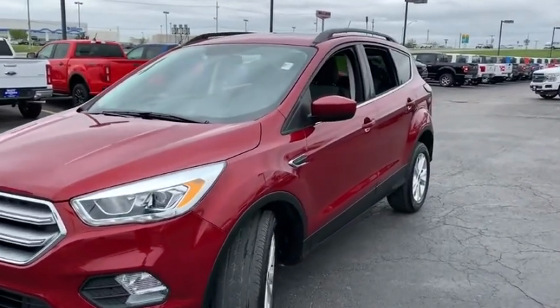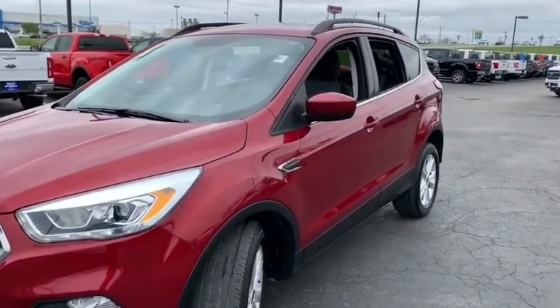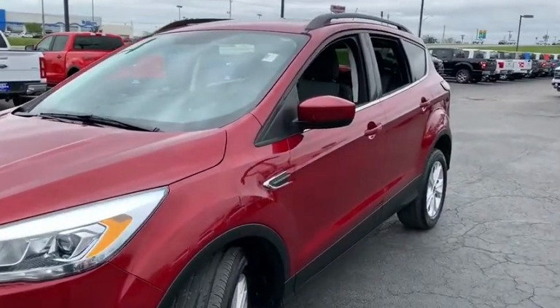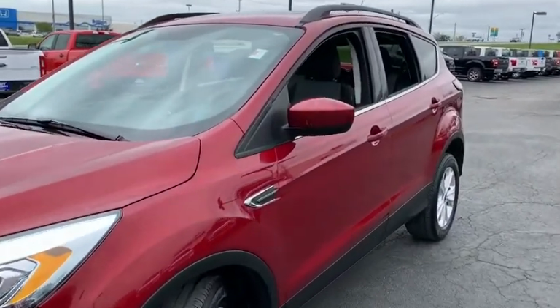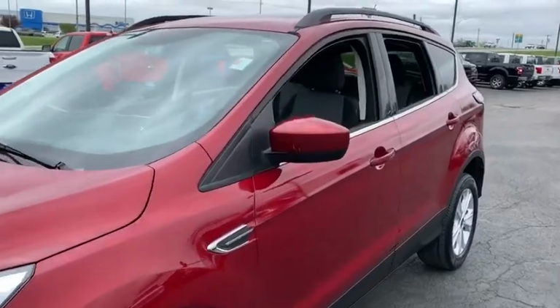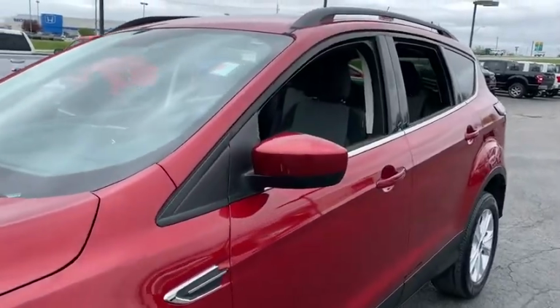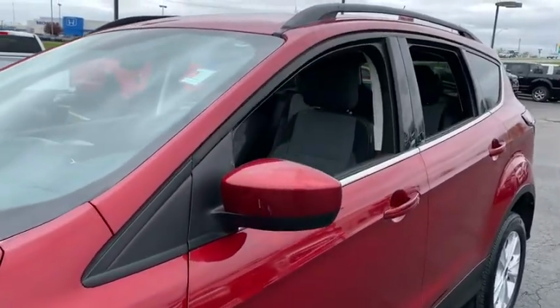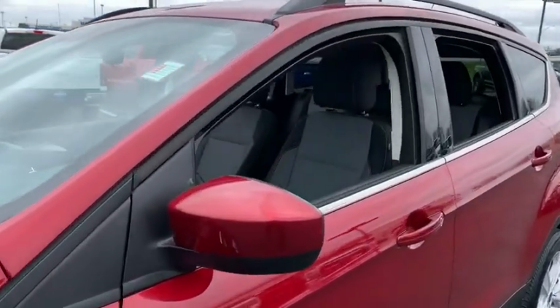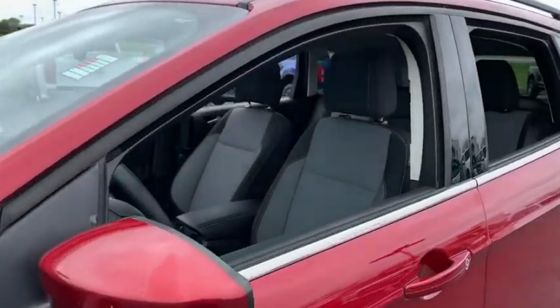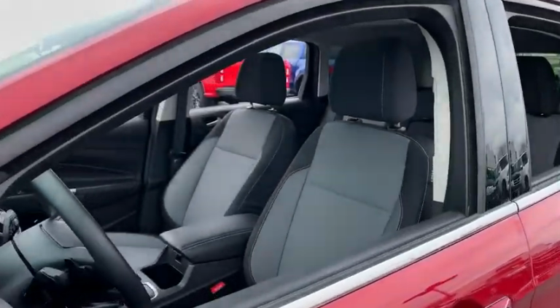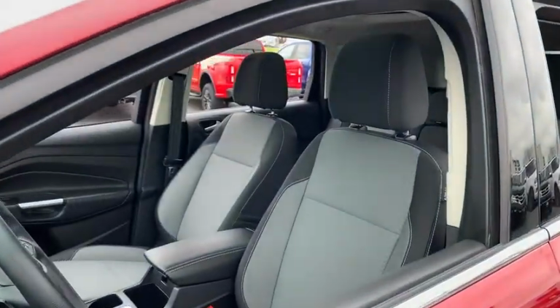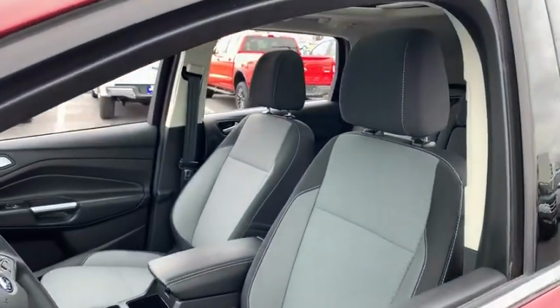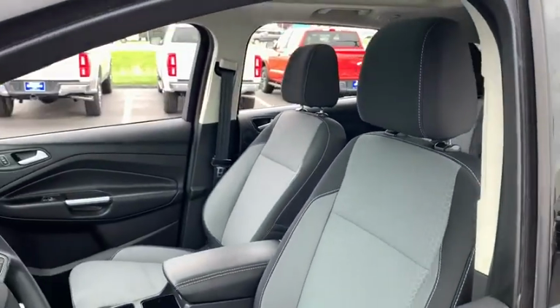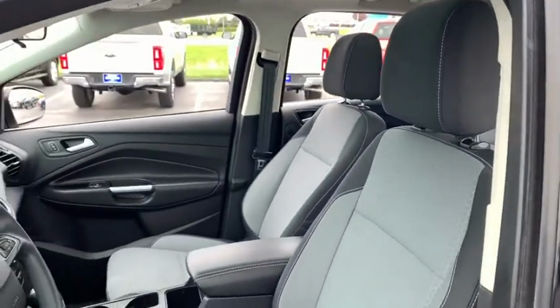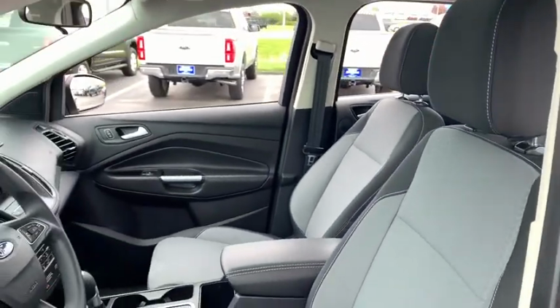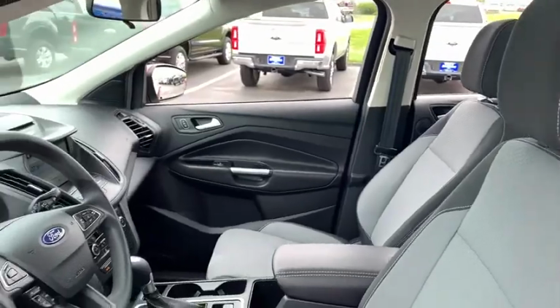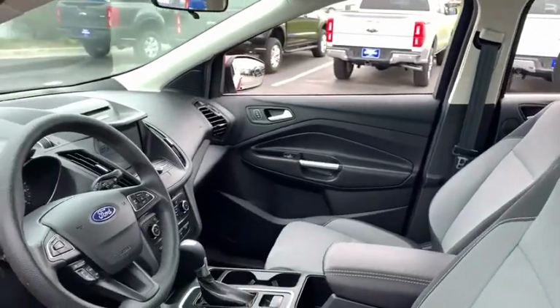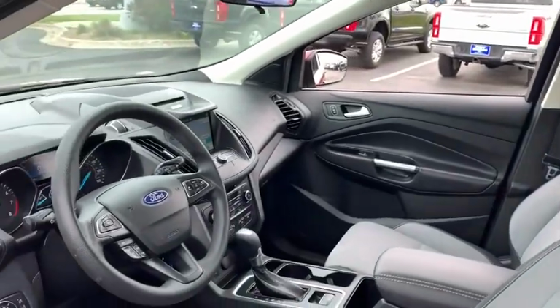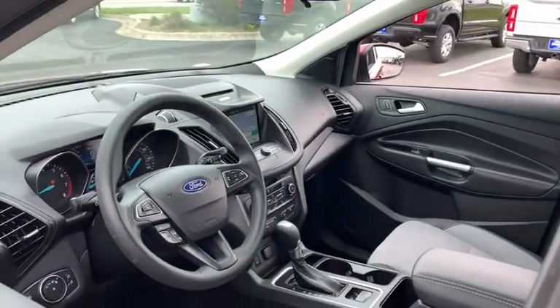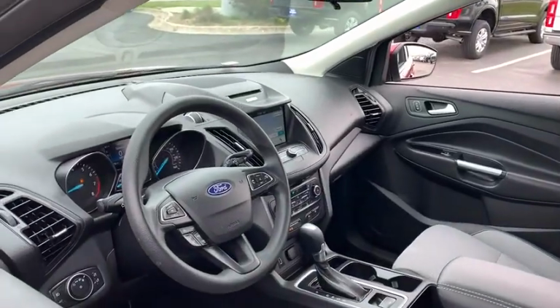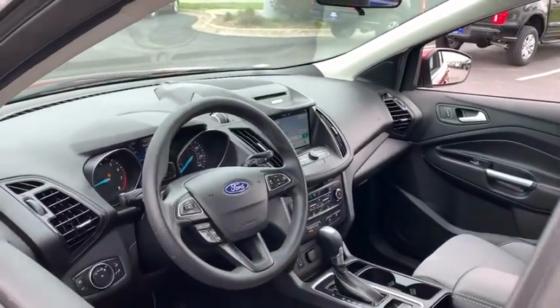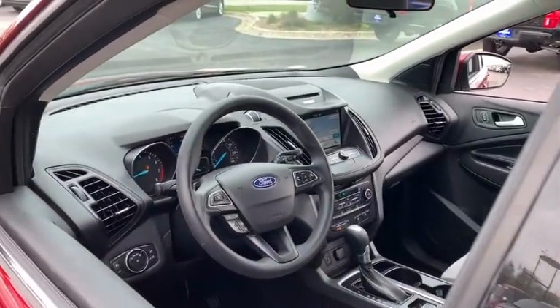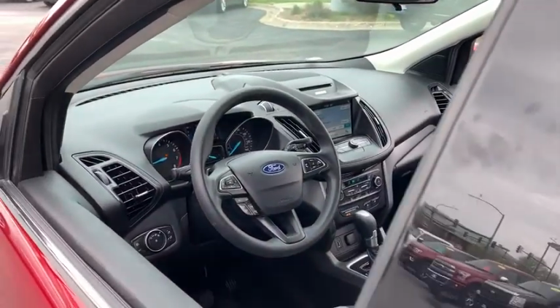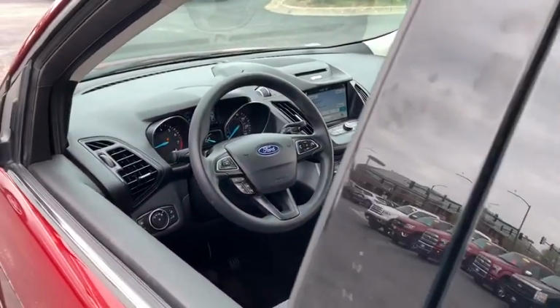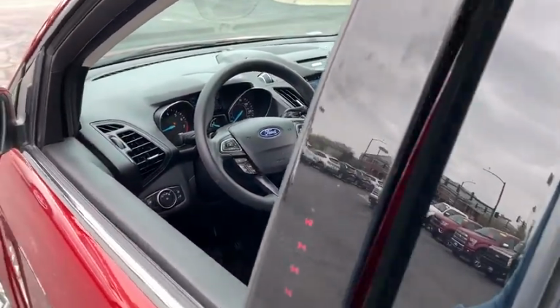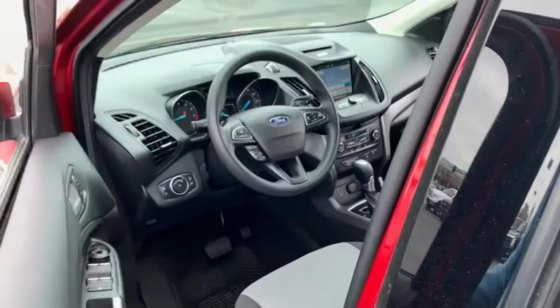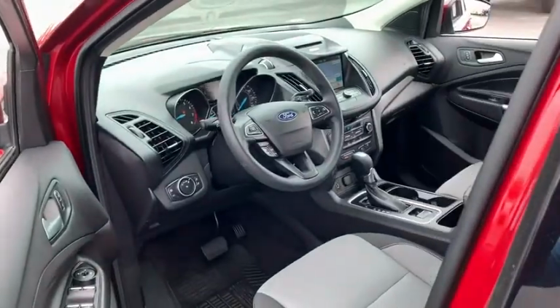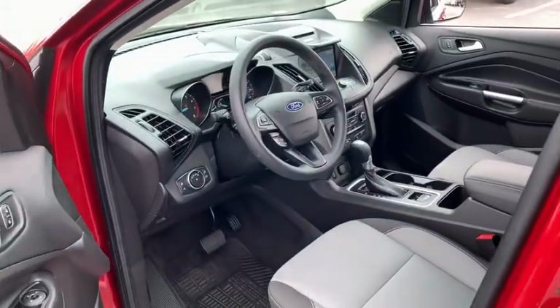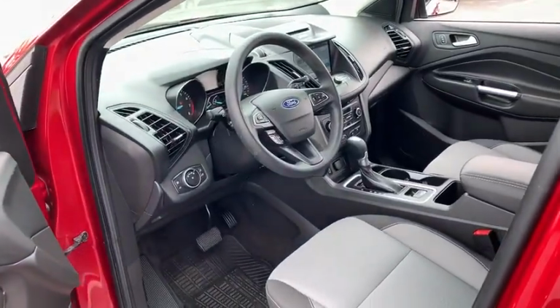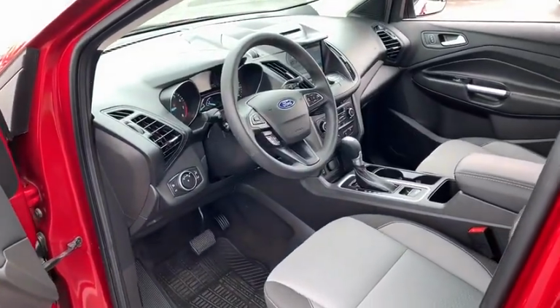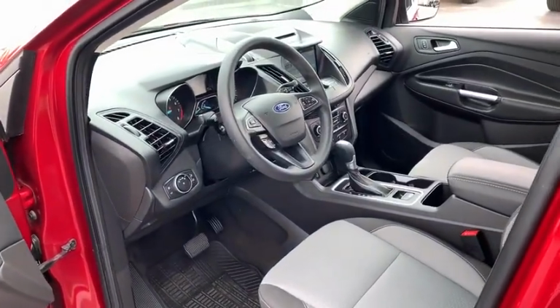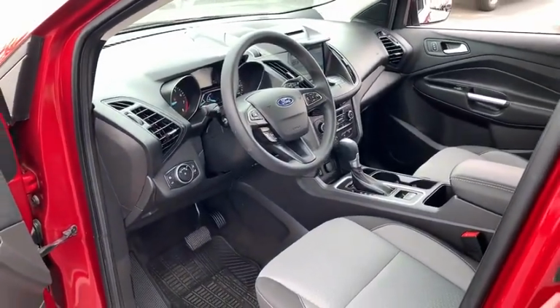Traction control, dual airbags, power steering, four-wheel disc brakes, compass, trip computer, fog lights, rear window defroster, power windows, electronic stability control, CD player, tachometer, overhead console, brake assist.